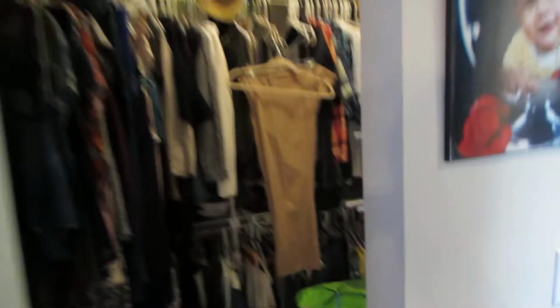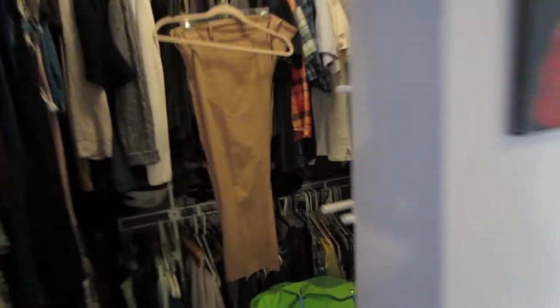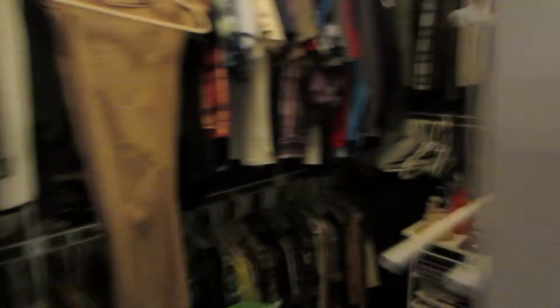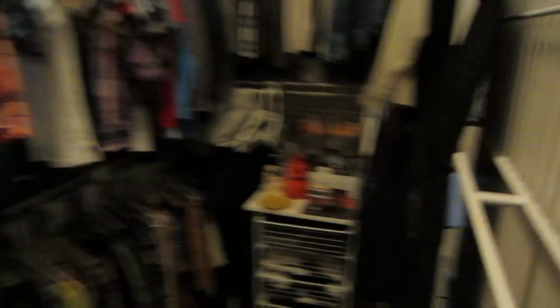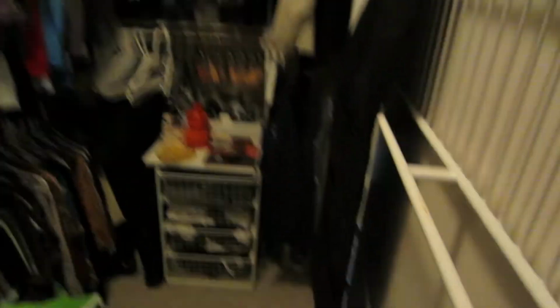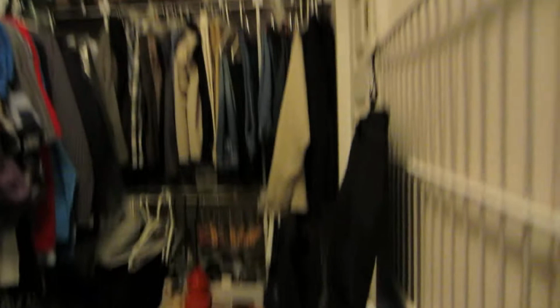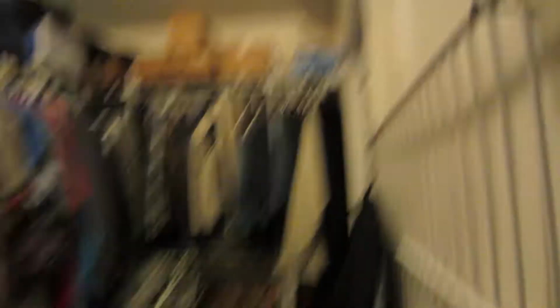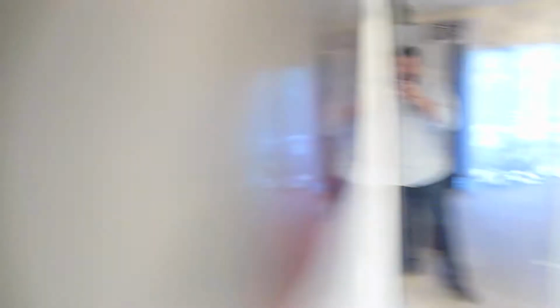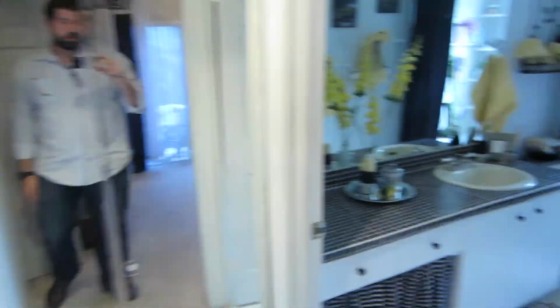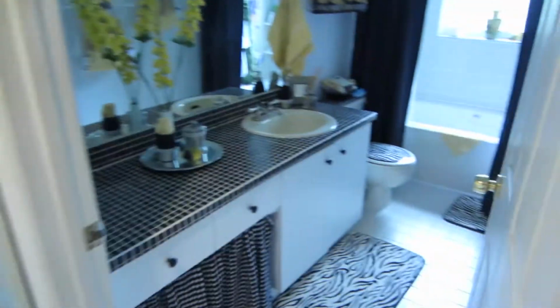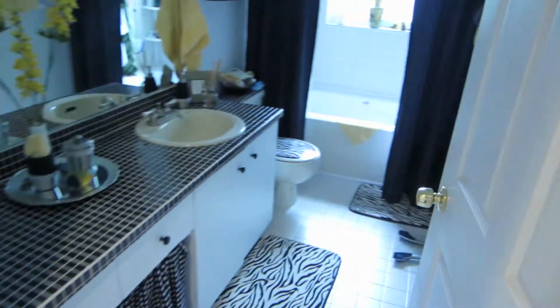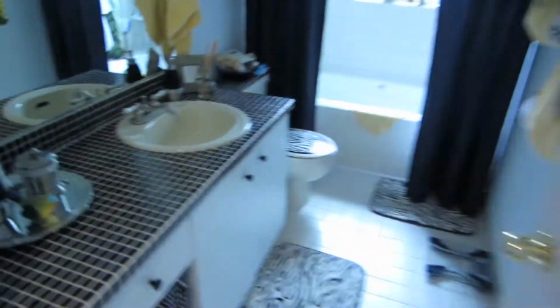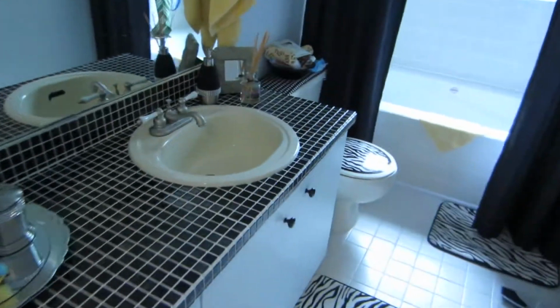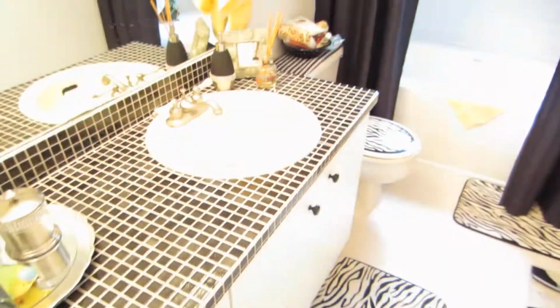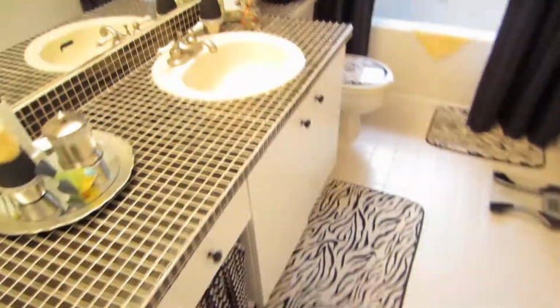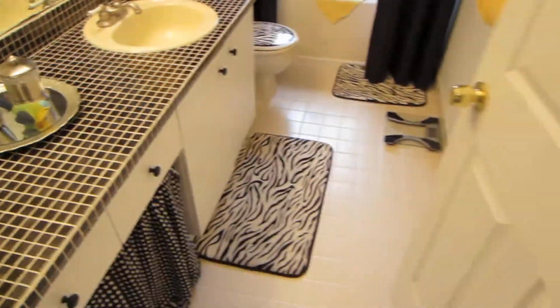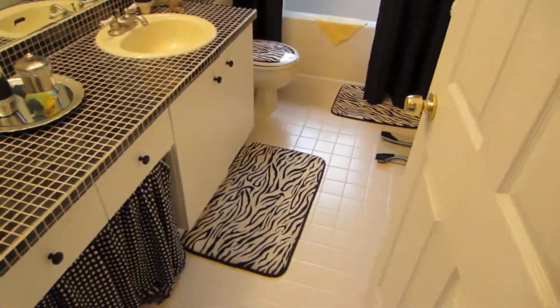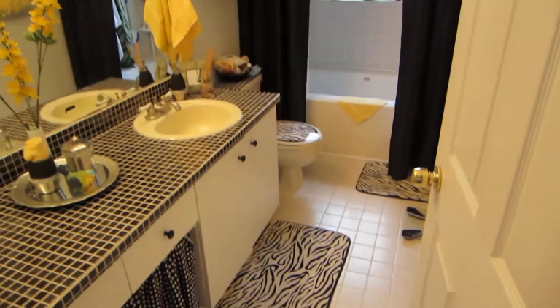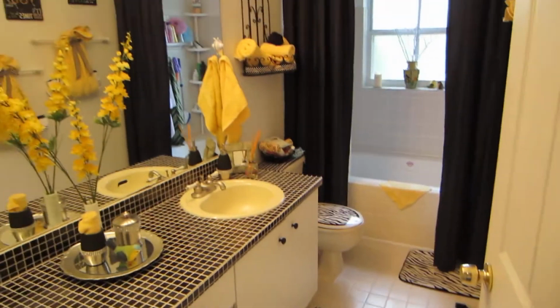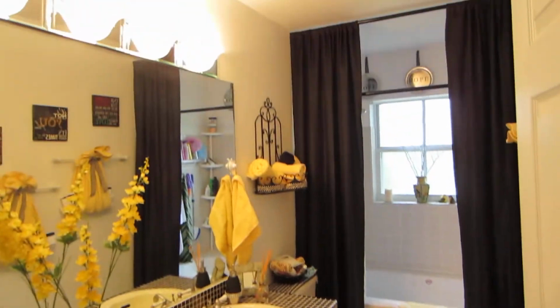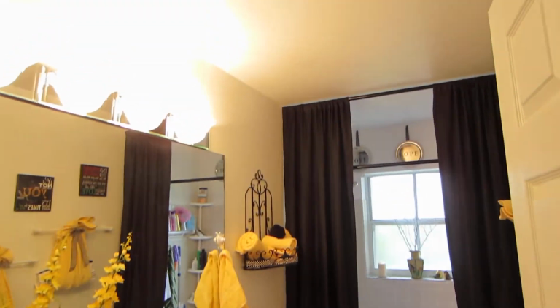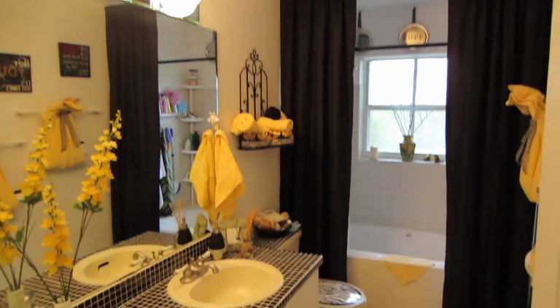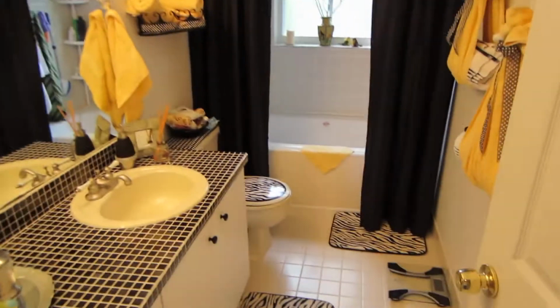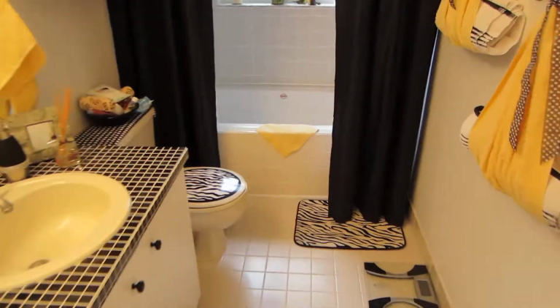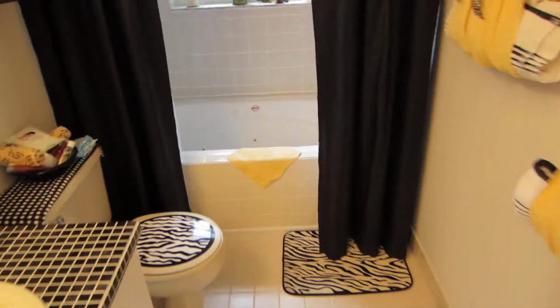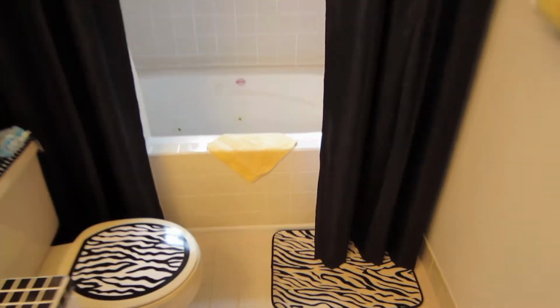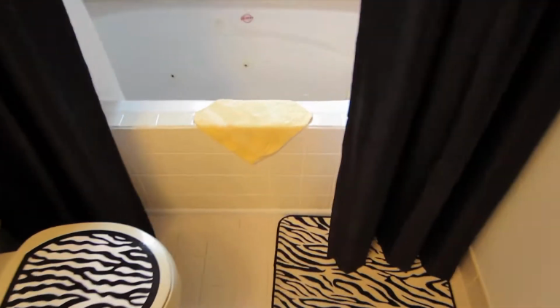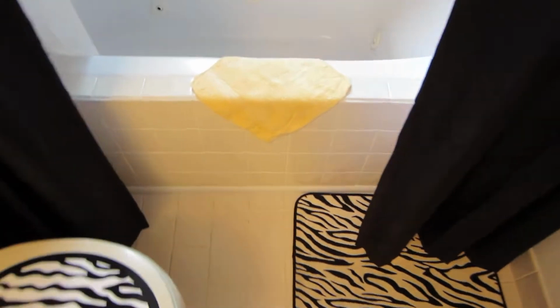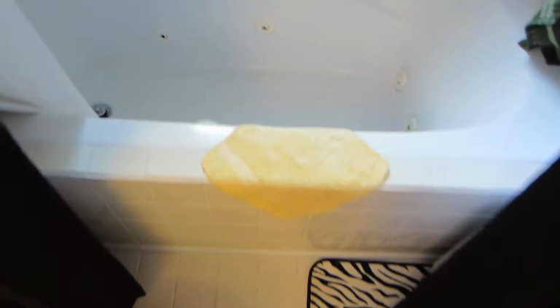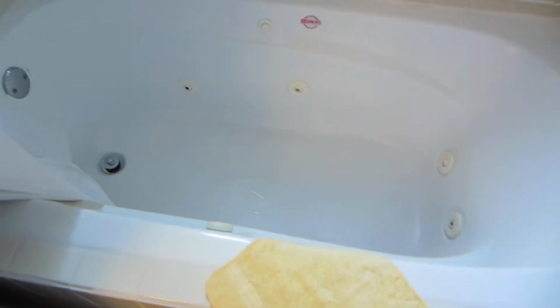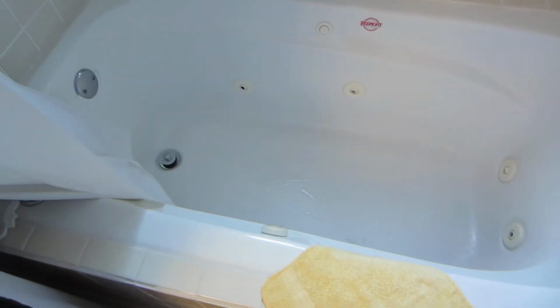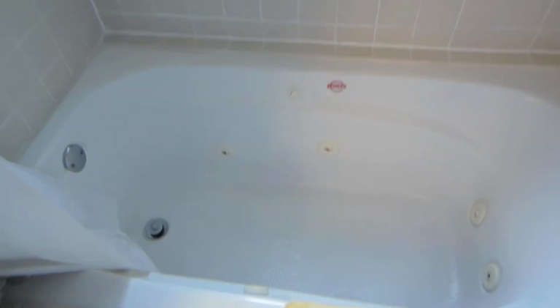Walk-in closet. Property has upgraded tile bathrooms and also has an upgraded tub.